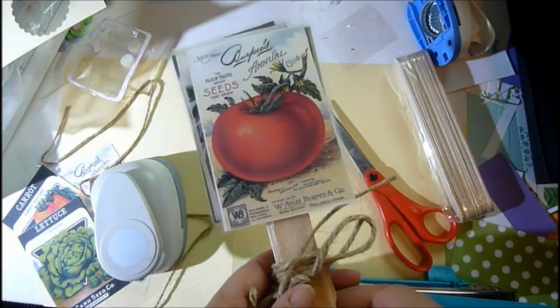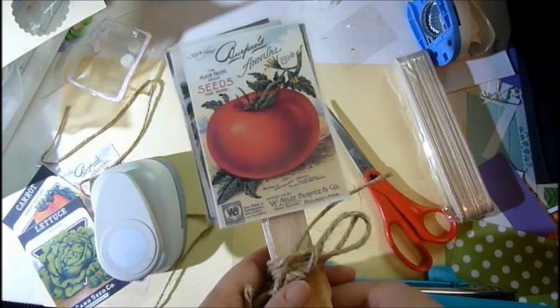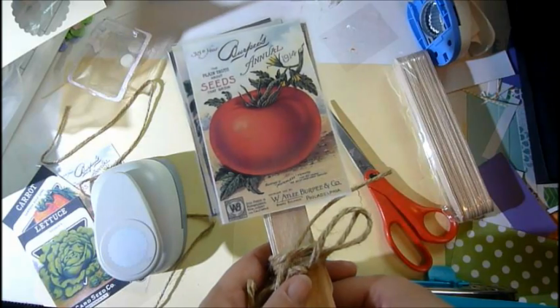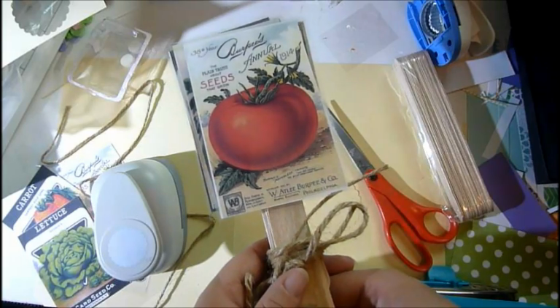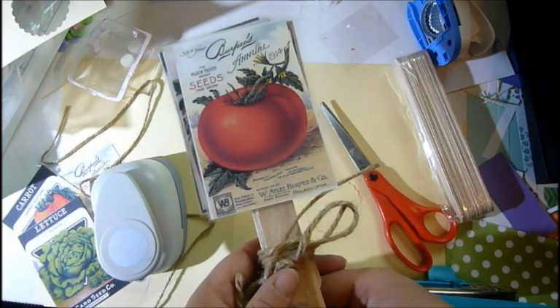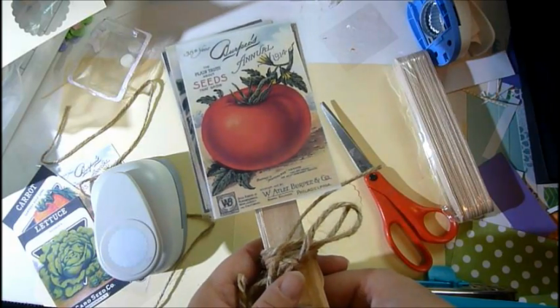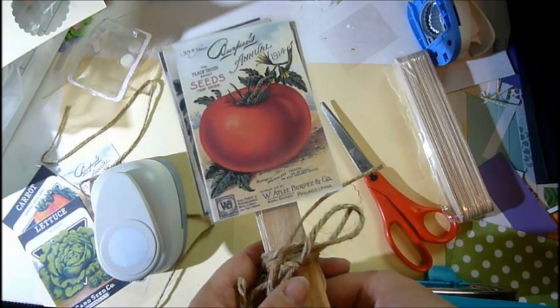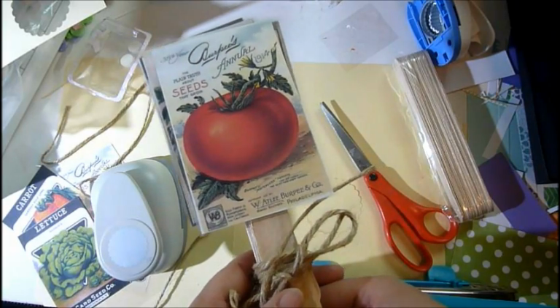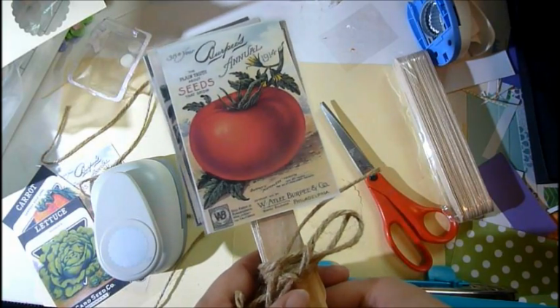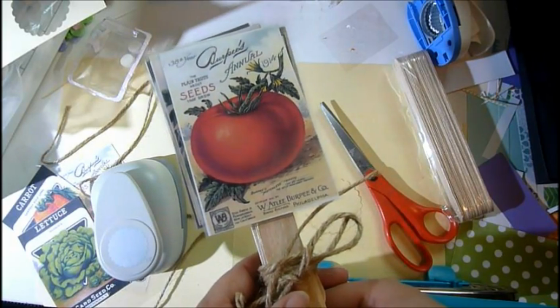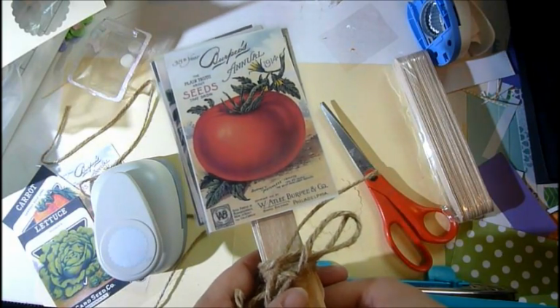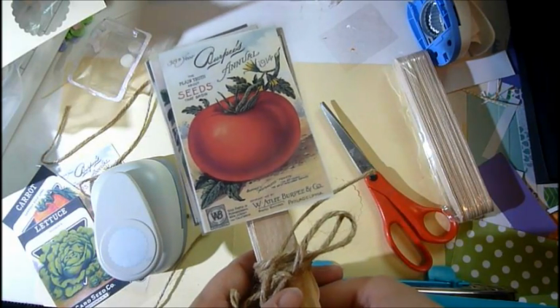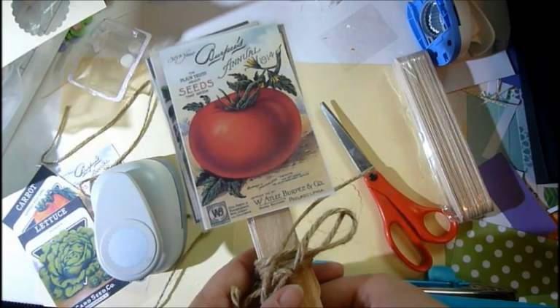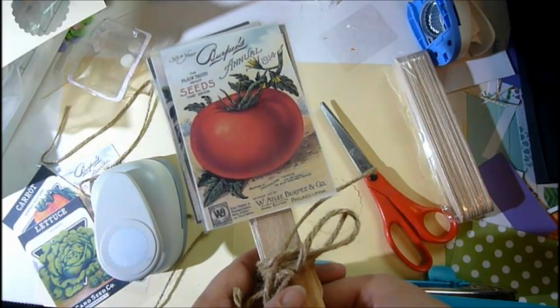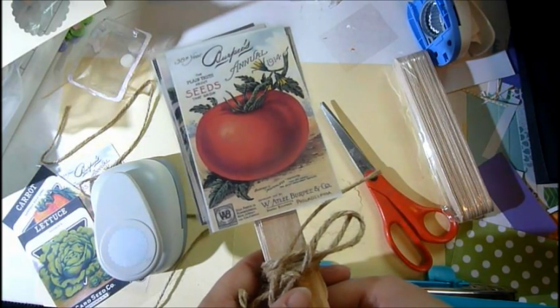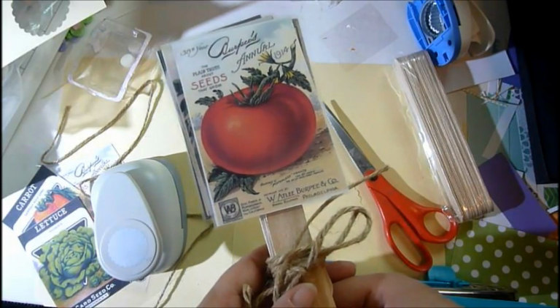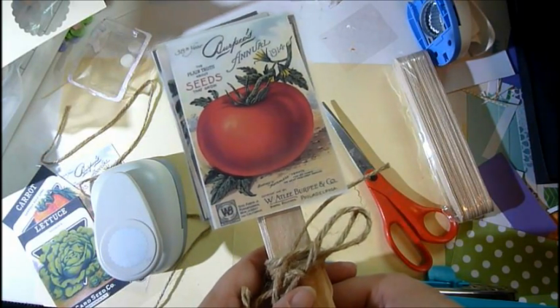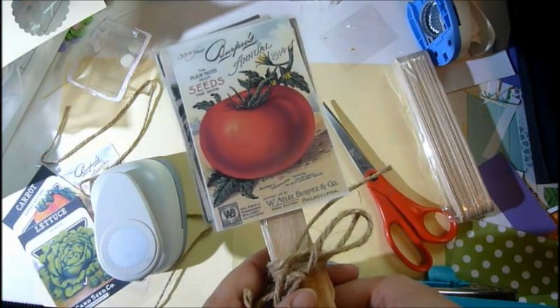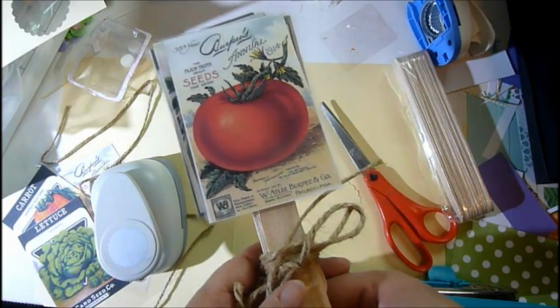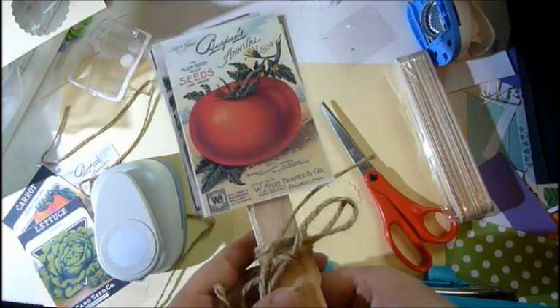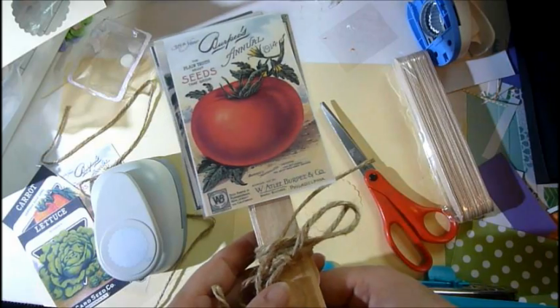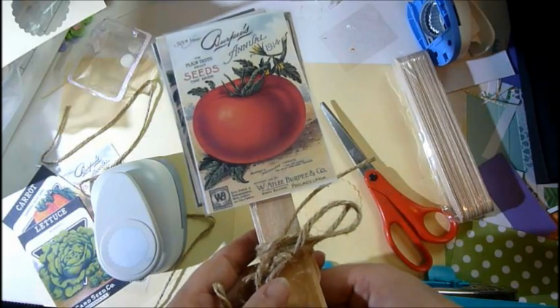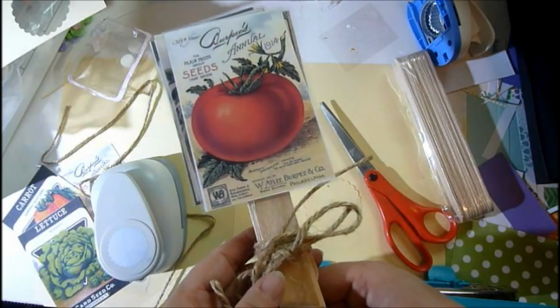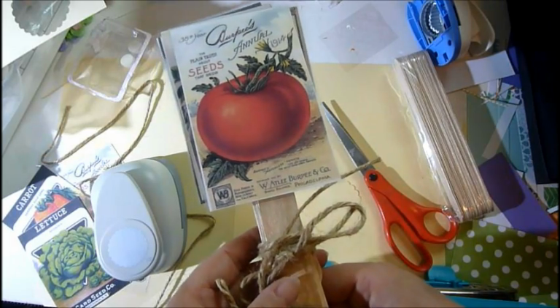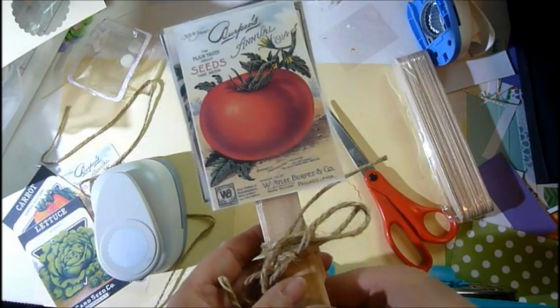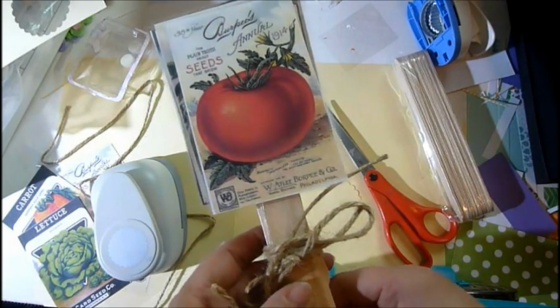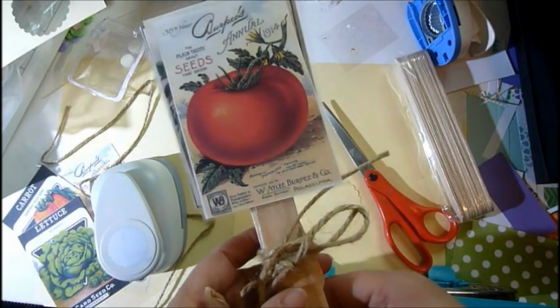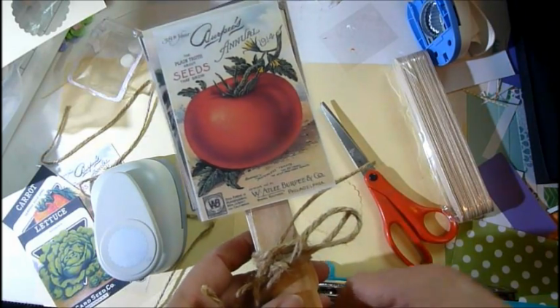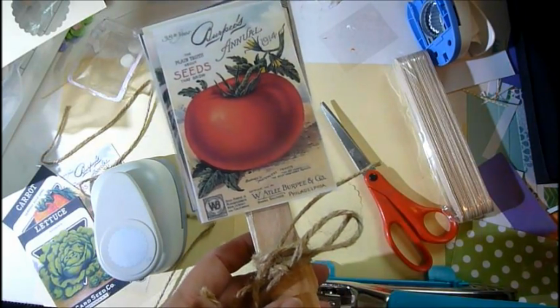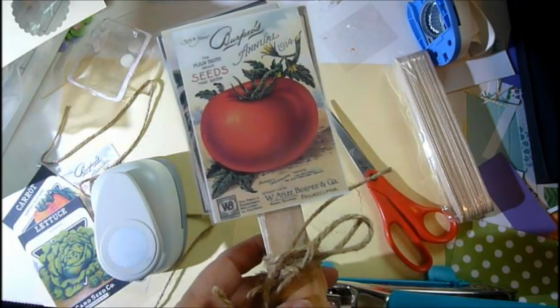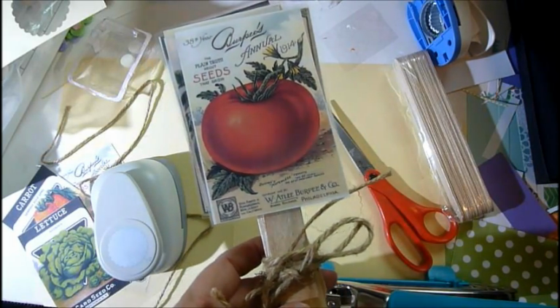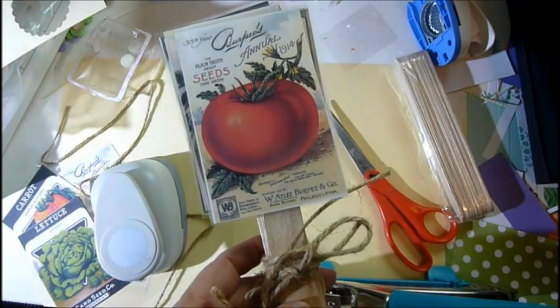This is my number two craft fair series 2018 springtime. Remember, I bring things home, I bring it with love, and I bring it to life. Thank you so much for watching — please like, comment, share, and subscribe, and I will see you next time. Happy crafting, have a great day!